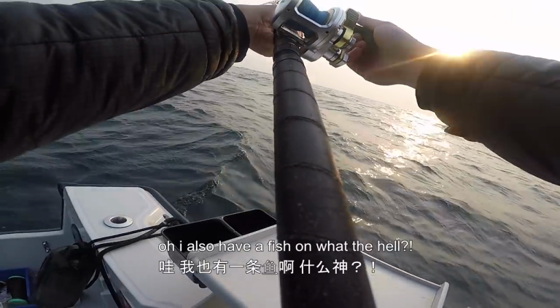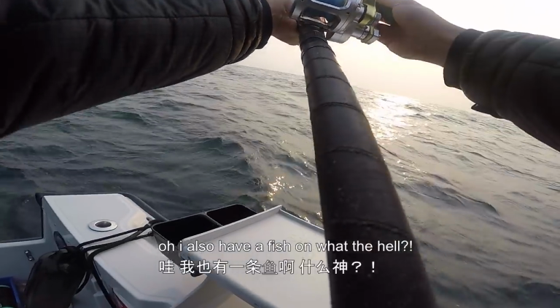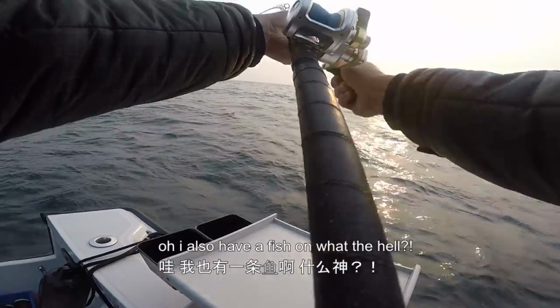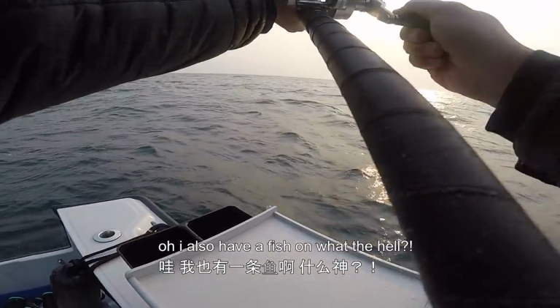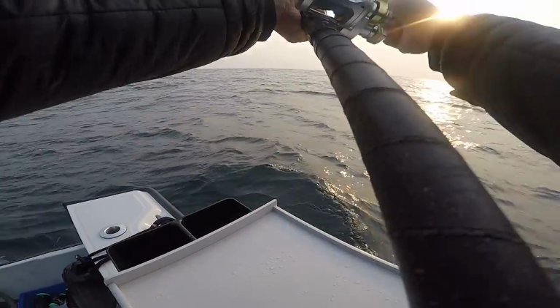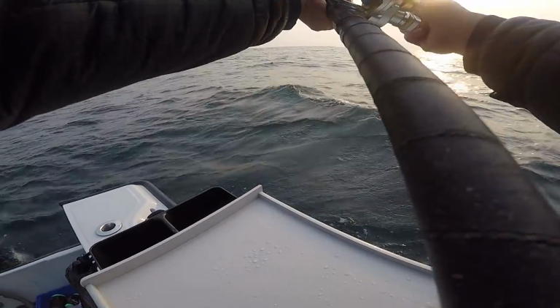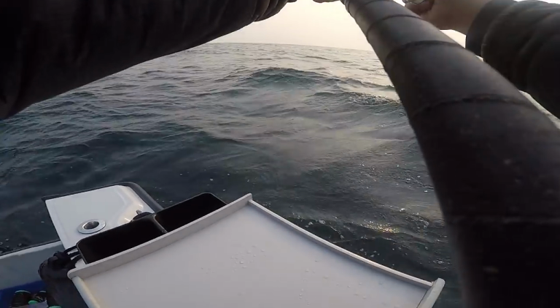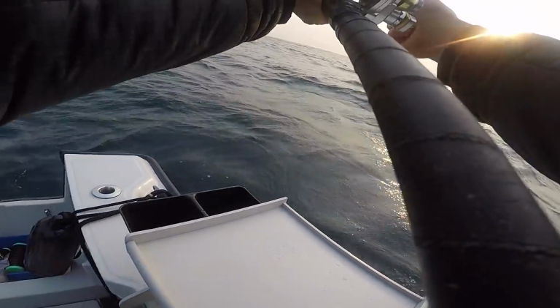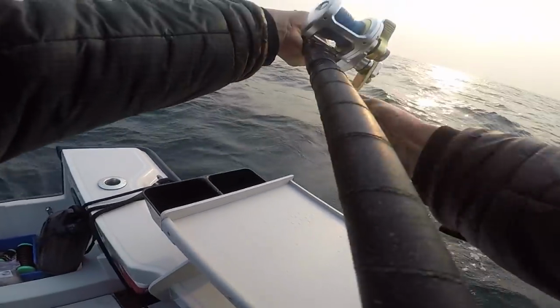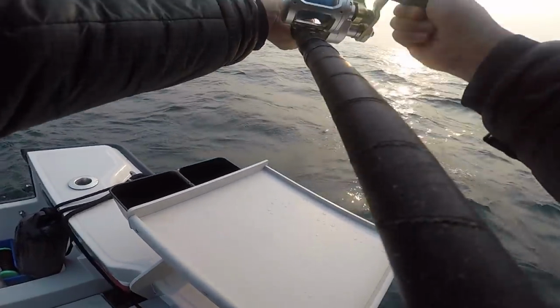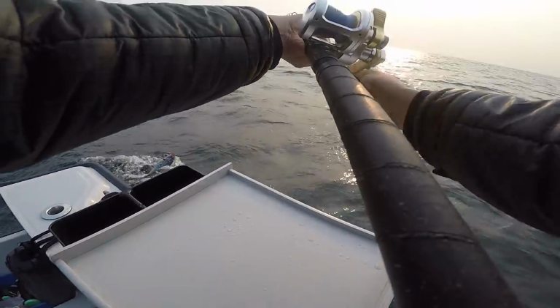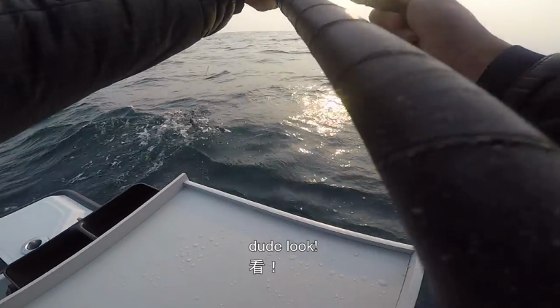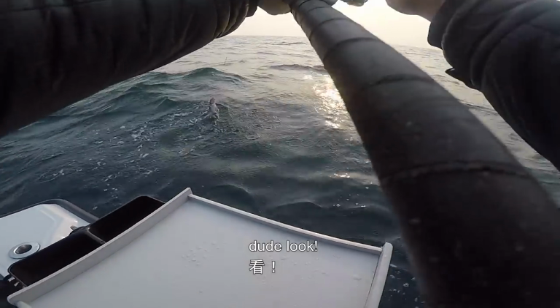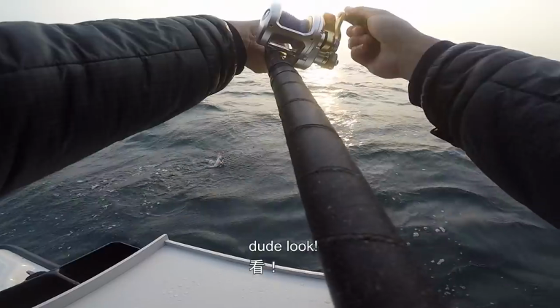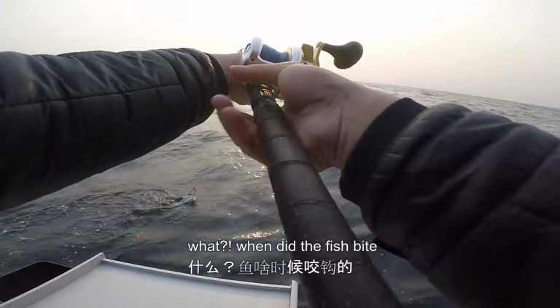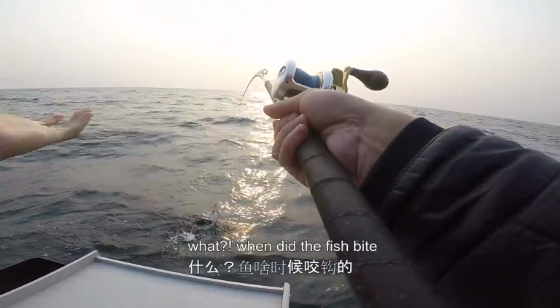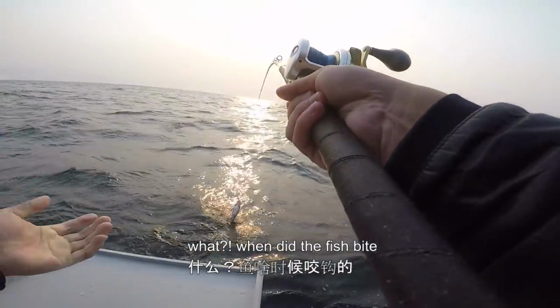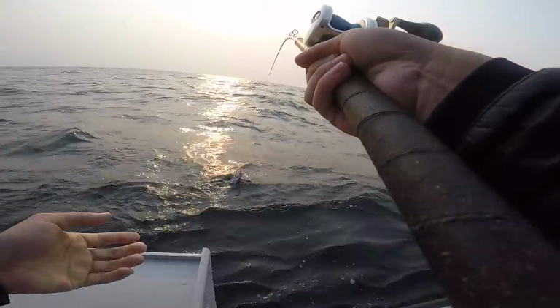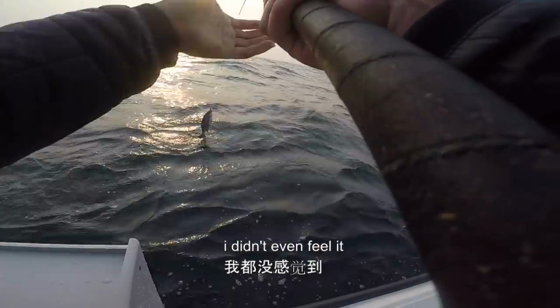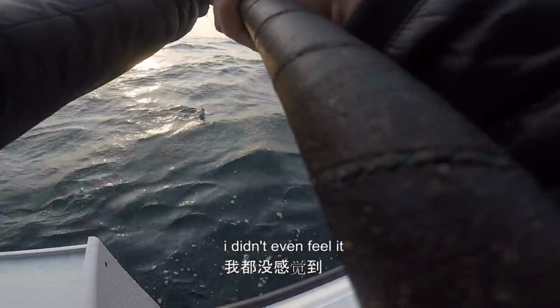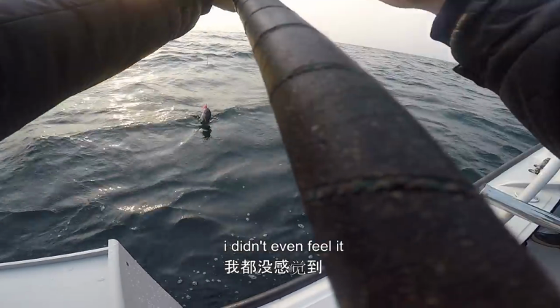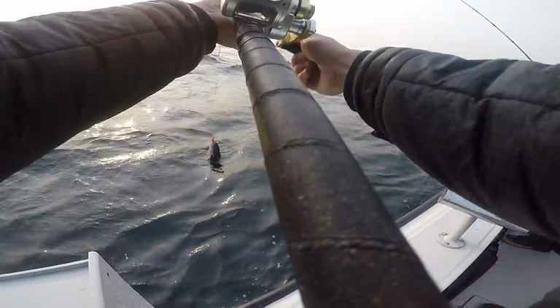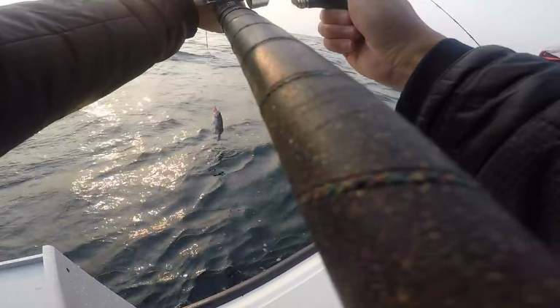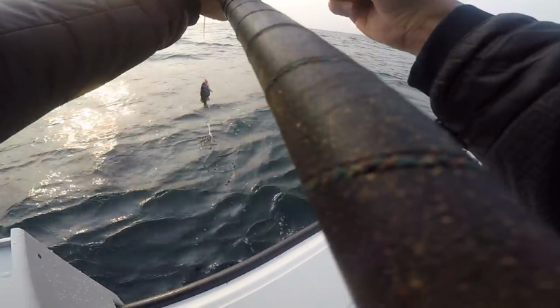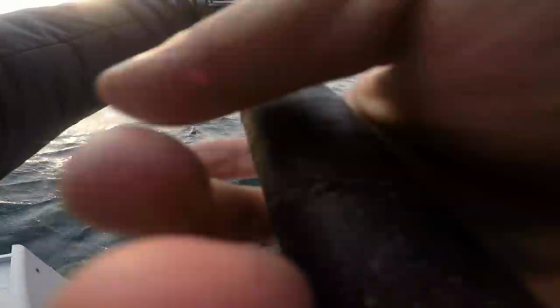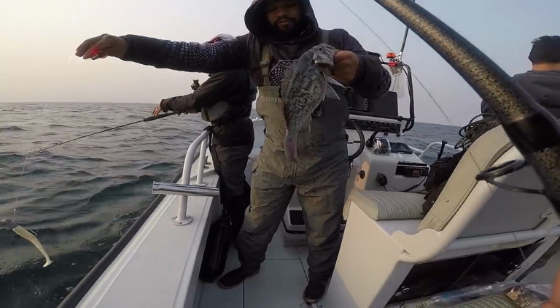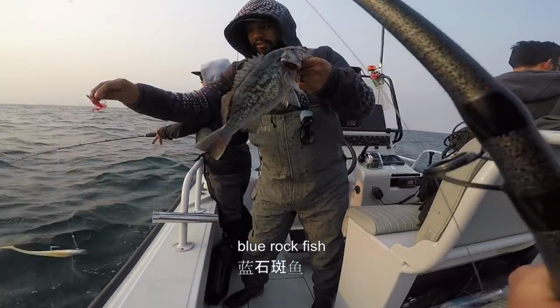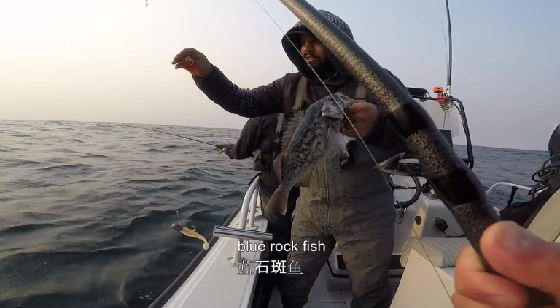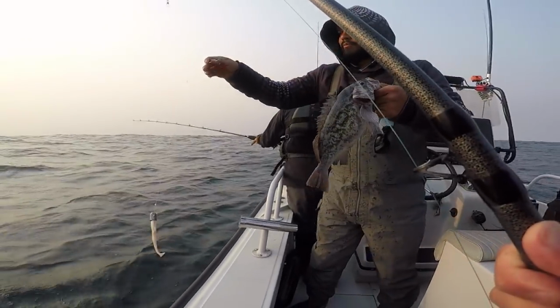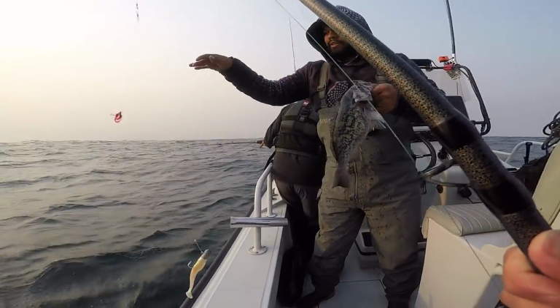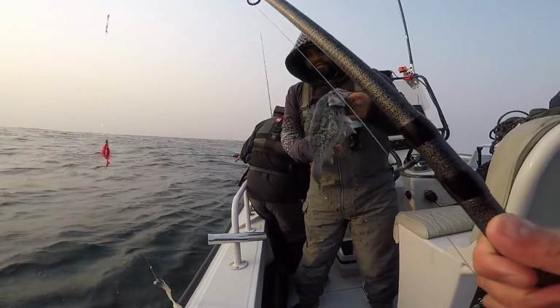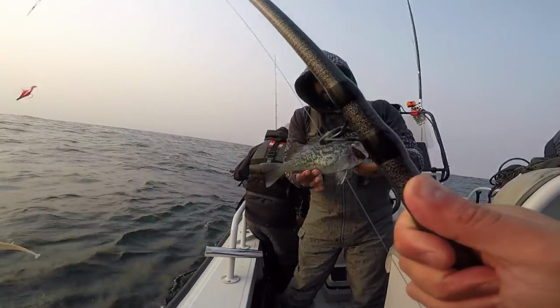Oh, I don't have a fish on. What the hell? Yeah dude, look. When did the fish bite? I didn't even feel it. It's so good. Rockfish! What a rockfish. Careful, they're the most aggressive. Wow.